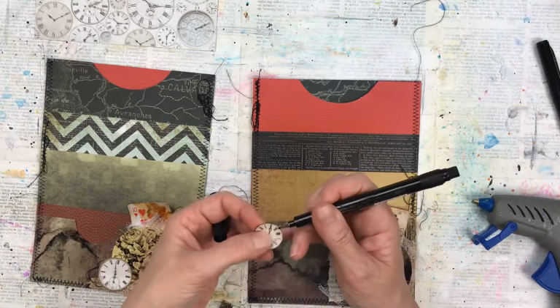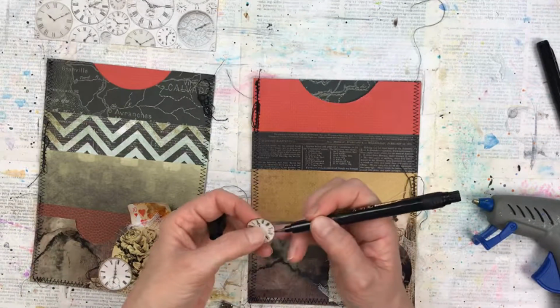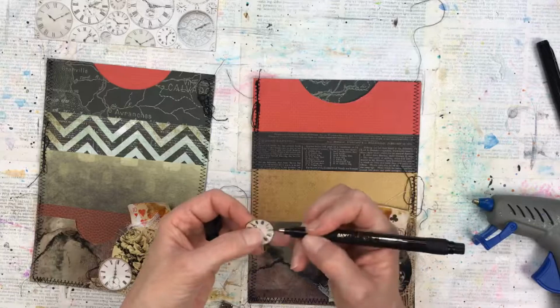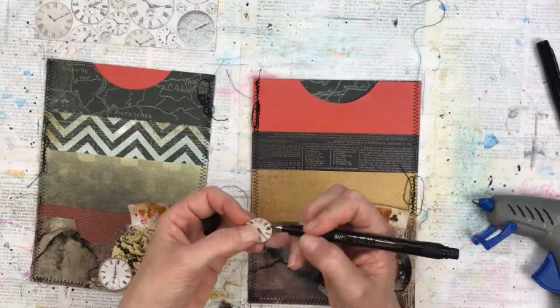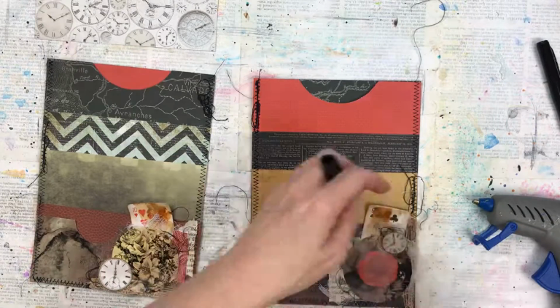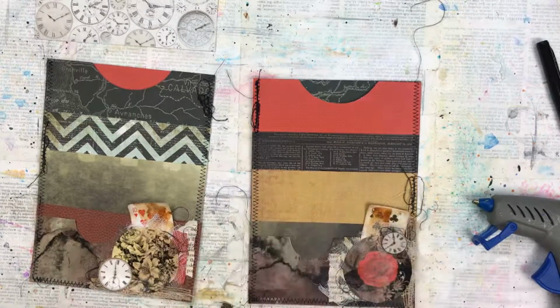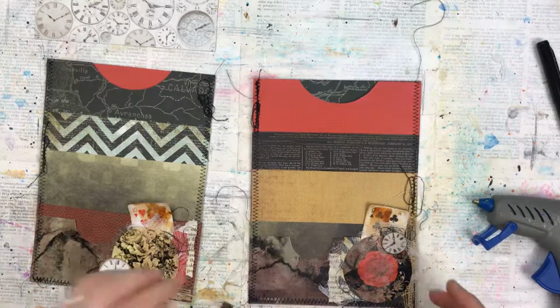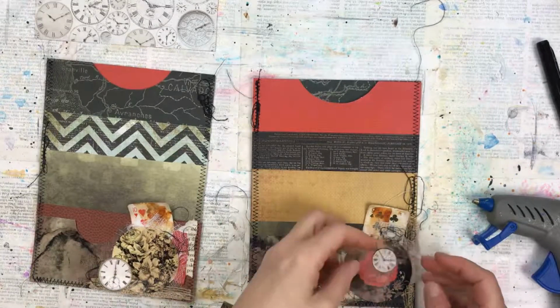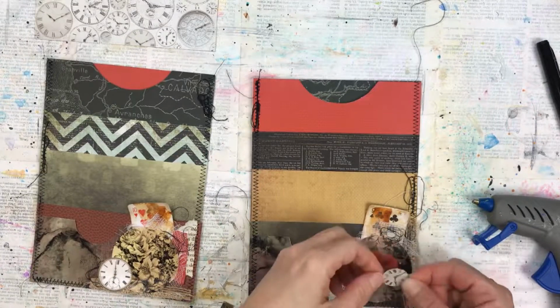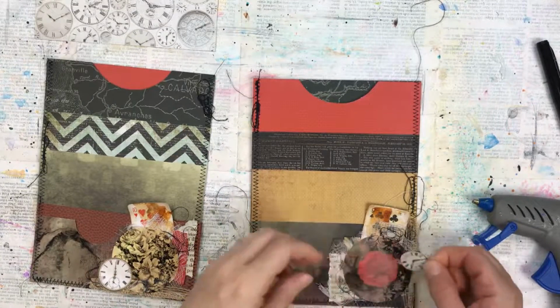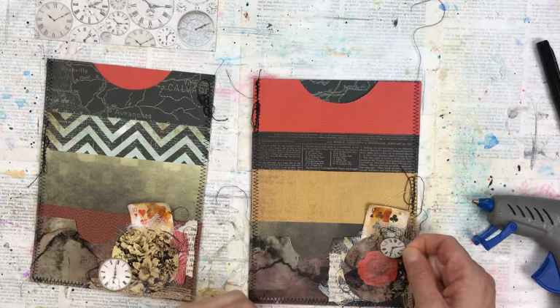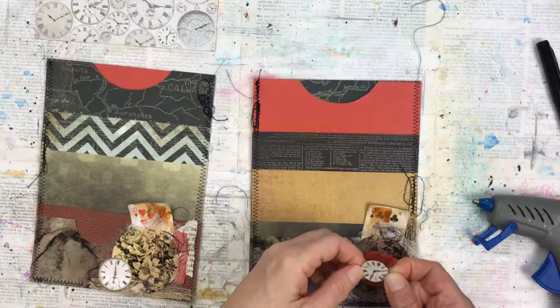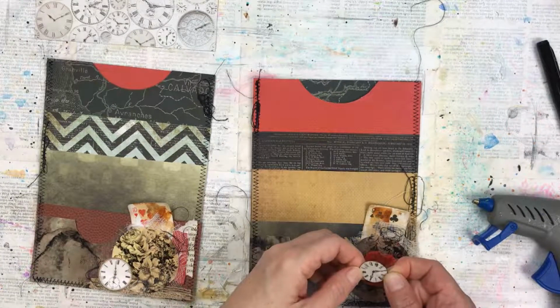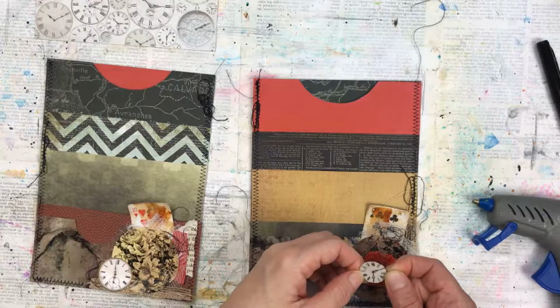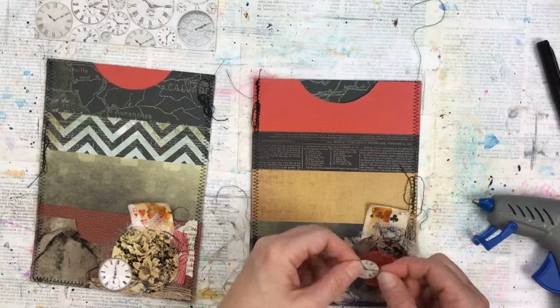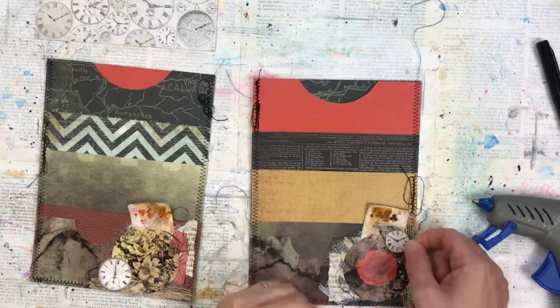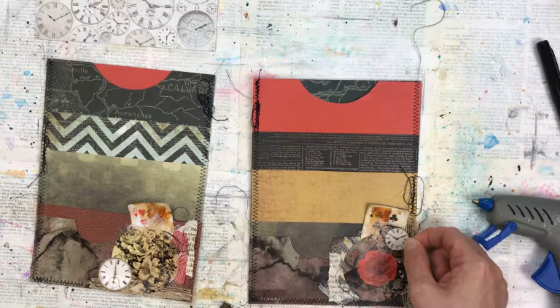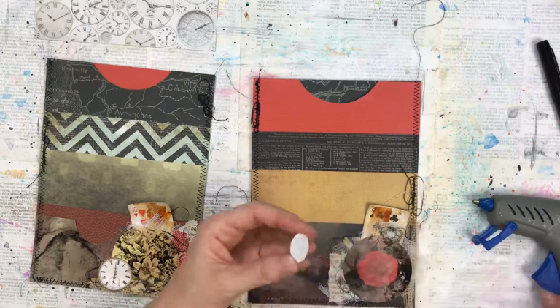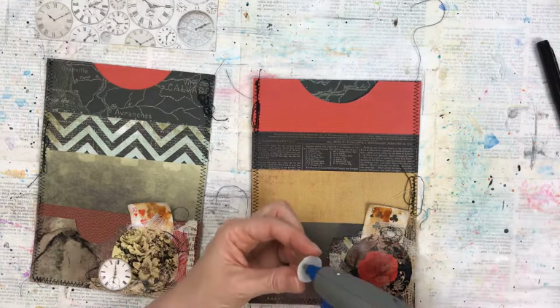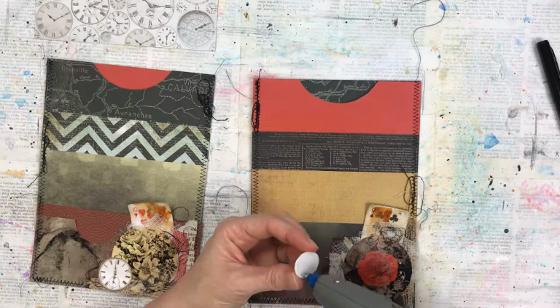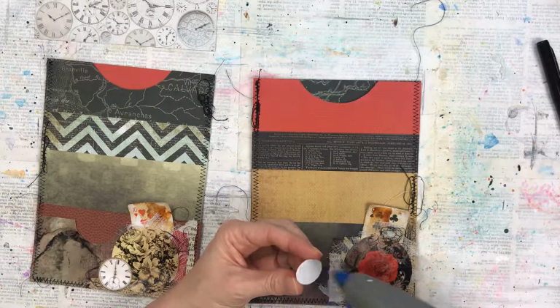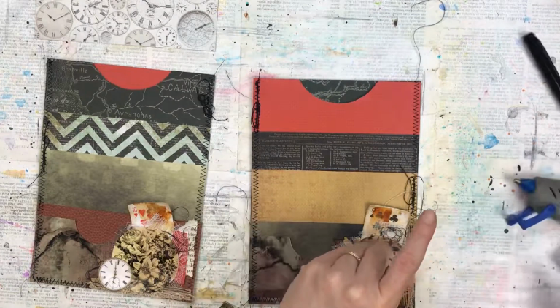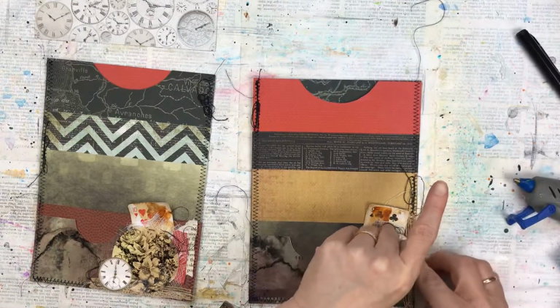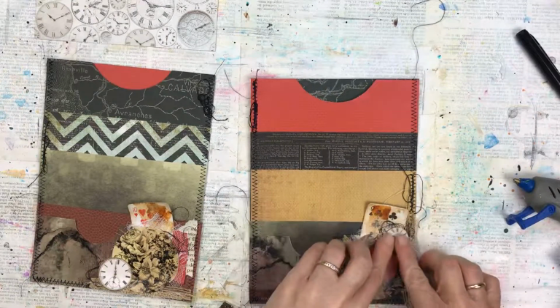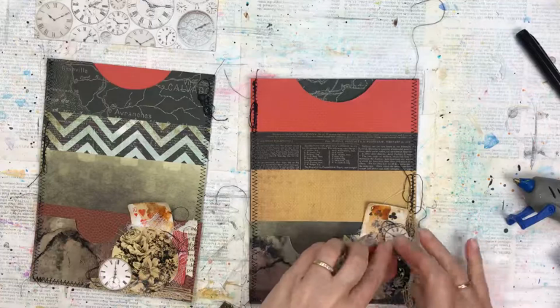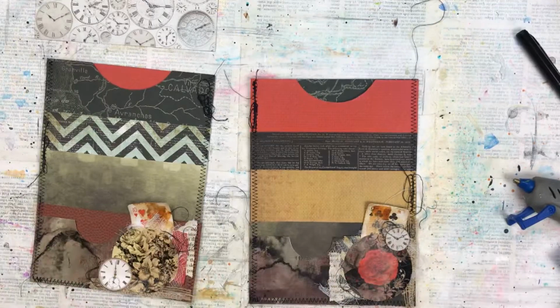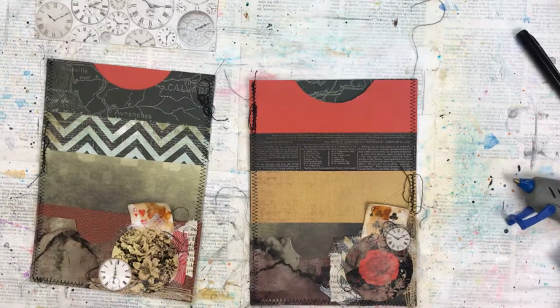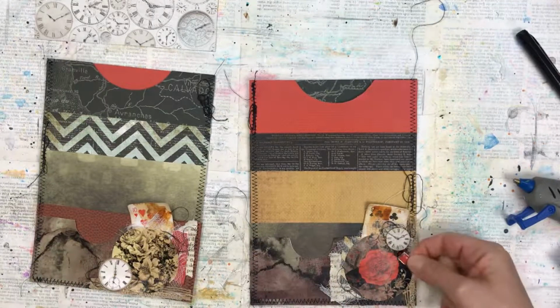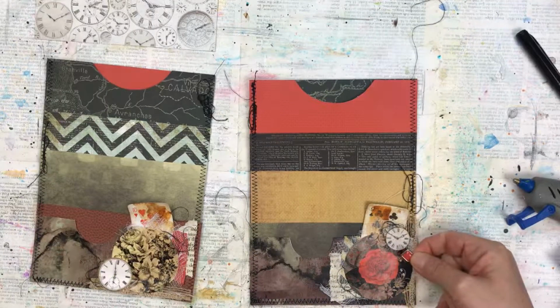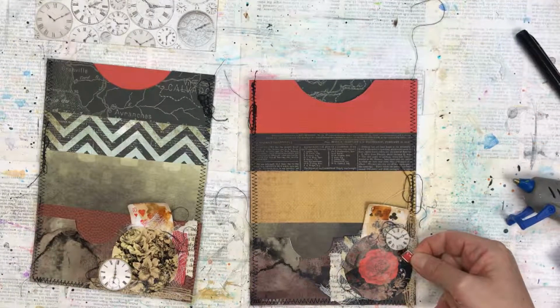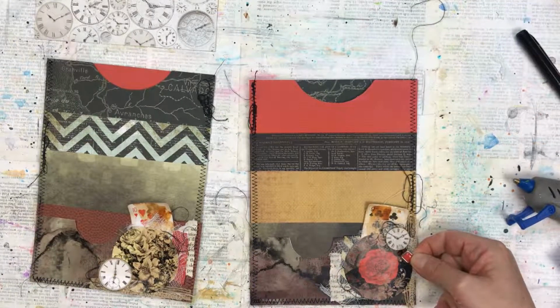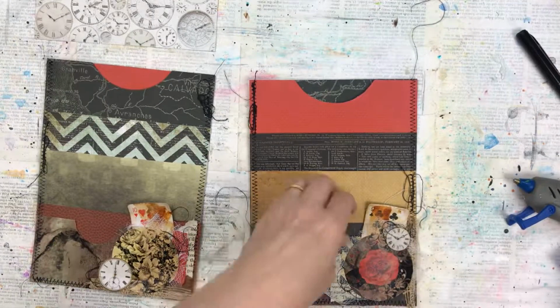I'm using a black marker to edge this little clock image, only because I wanted it to stand out a little bit more. You can't really see it in the video but it actually does make a difference when it's sitting next to the other lighter elements in the background.